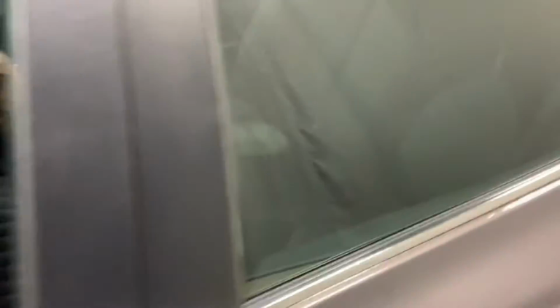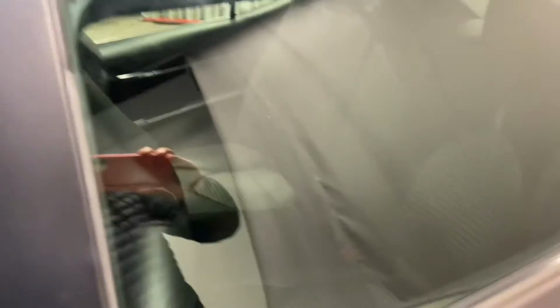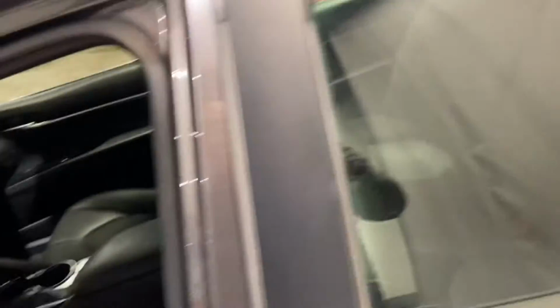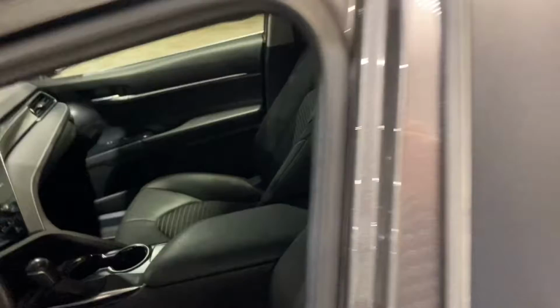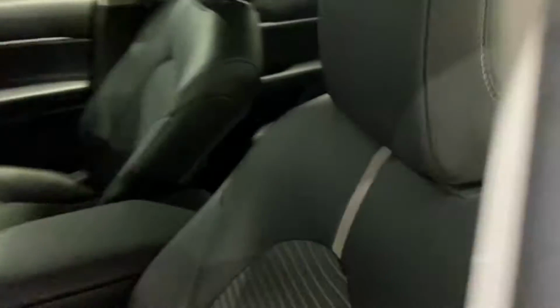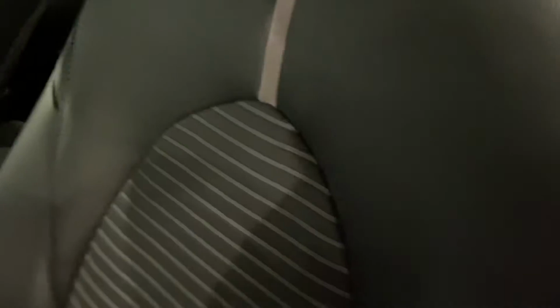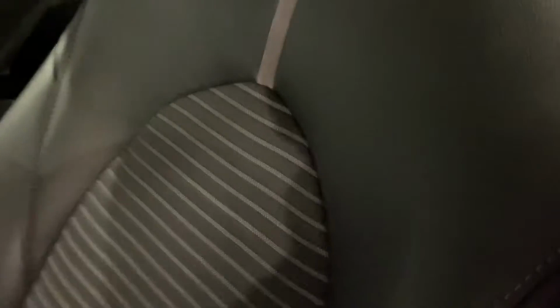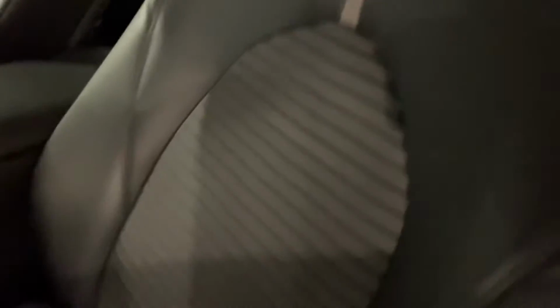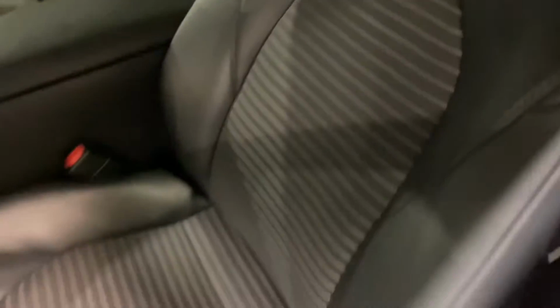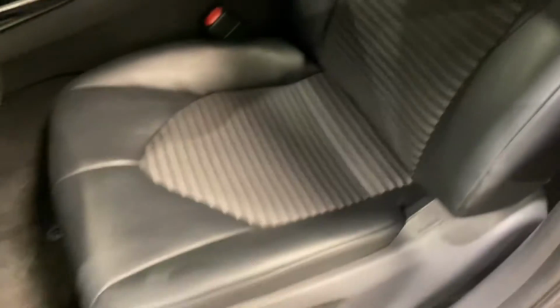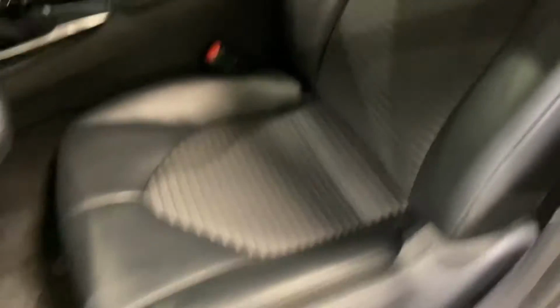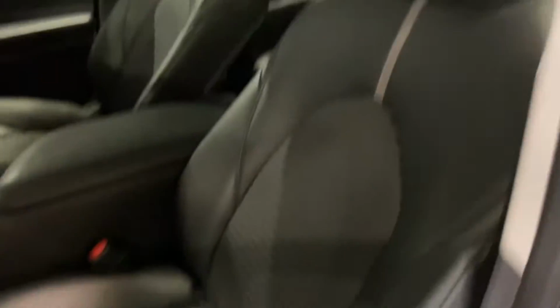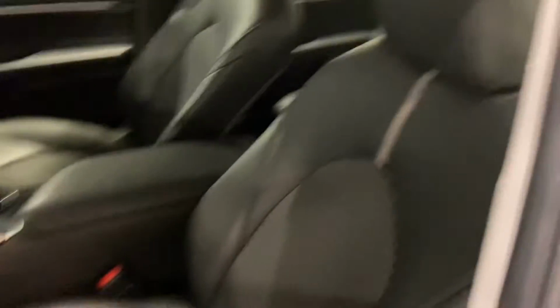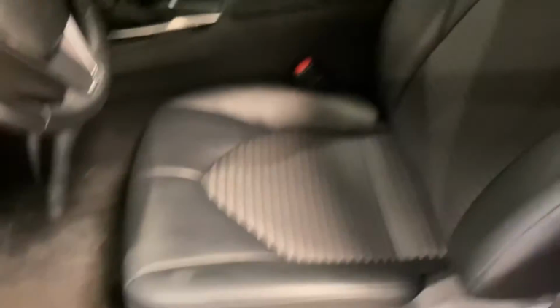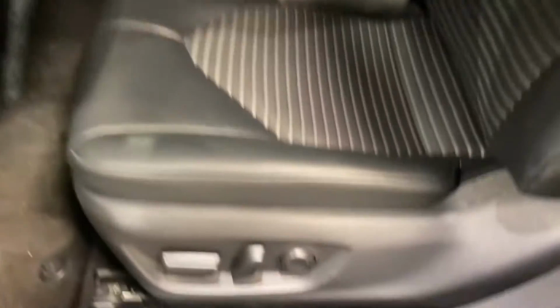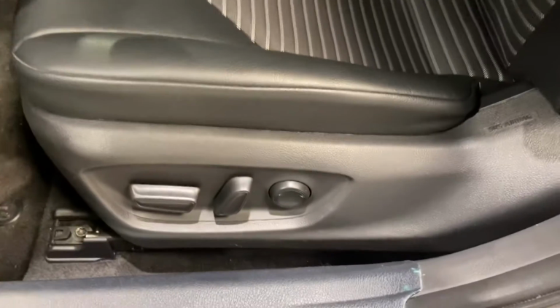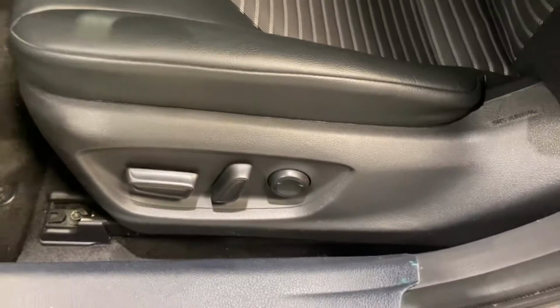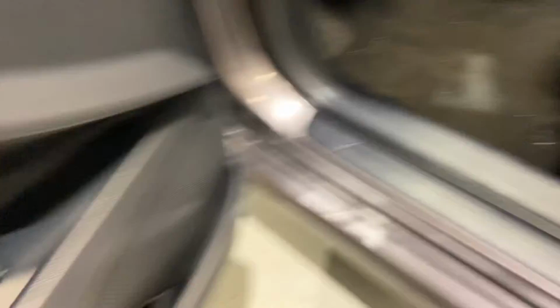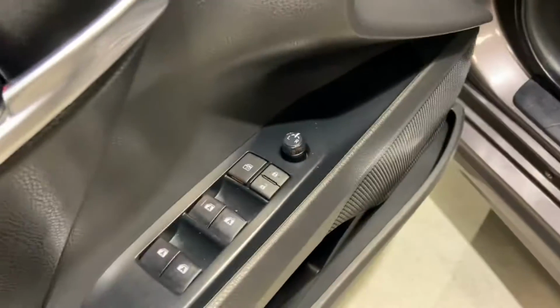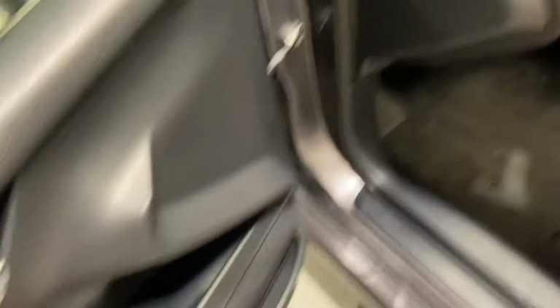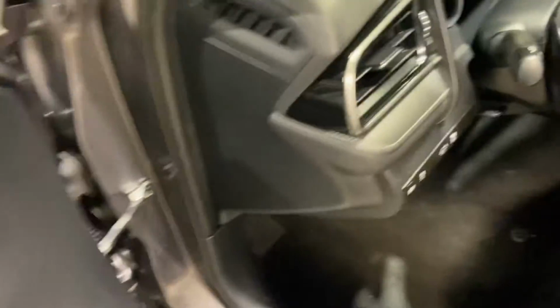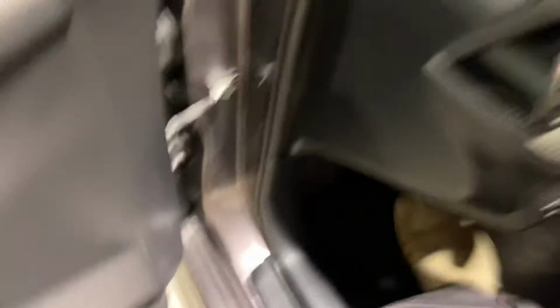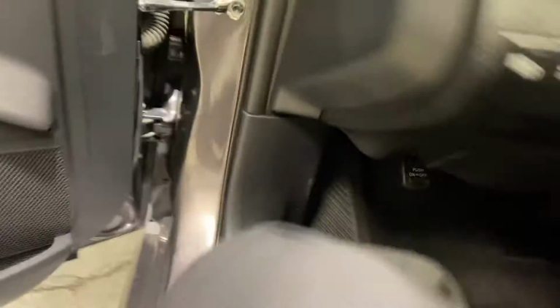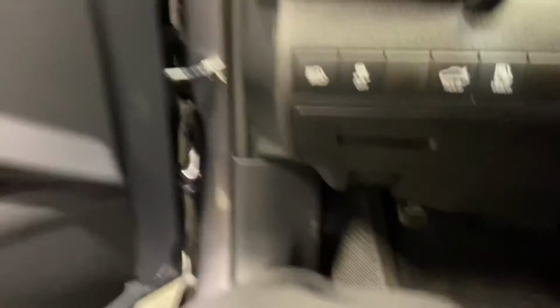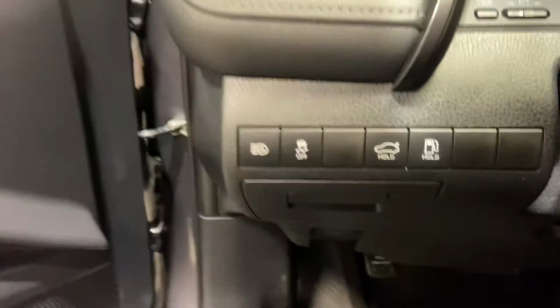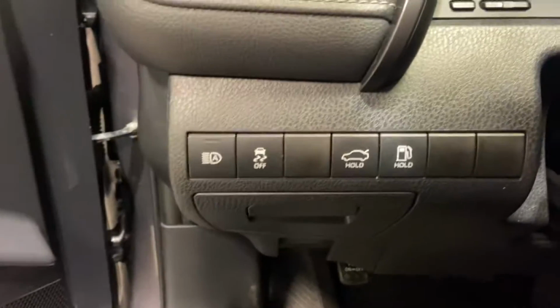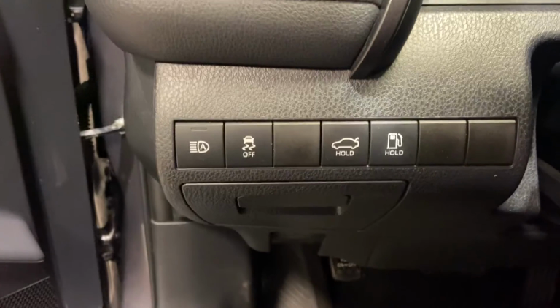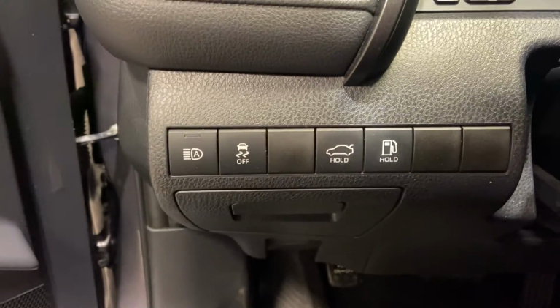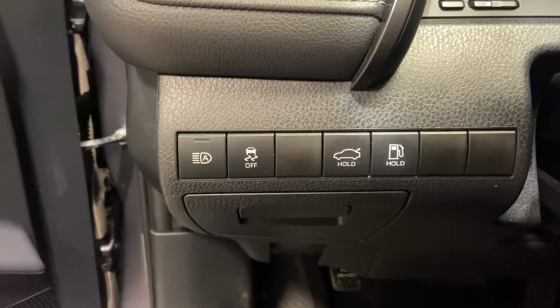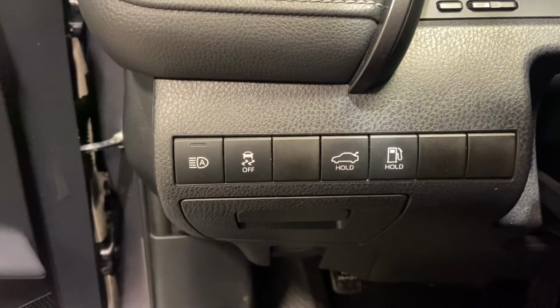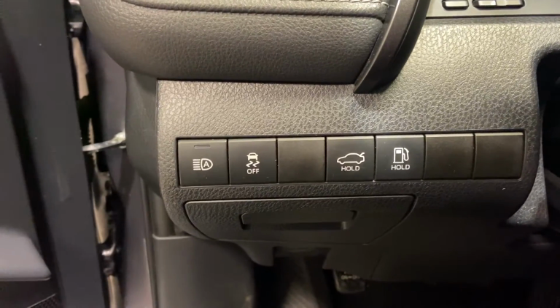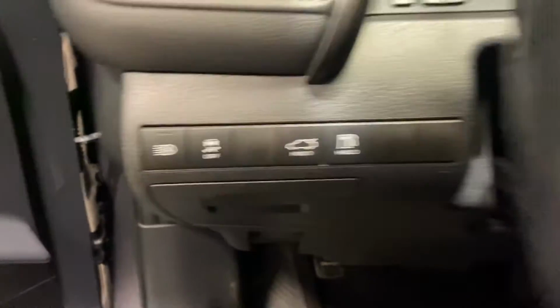On the inside, you have your premium mixture of leather and suede seating. Power seats with lumbar support, power windows, power locks. You've got all your features on the side to open your trunk, fuel door, and your high beams.